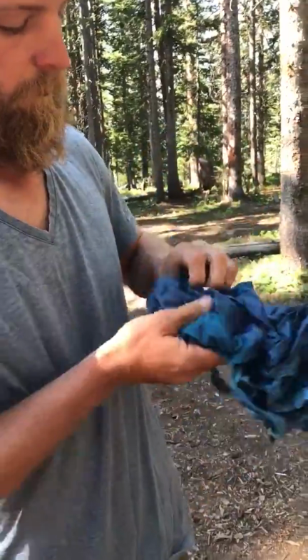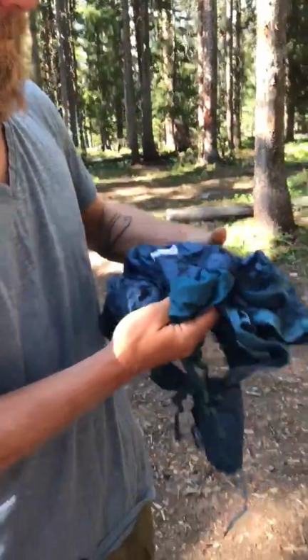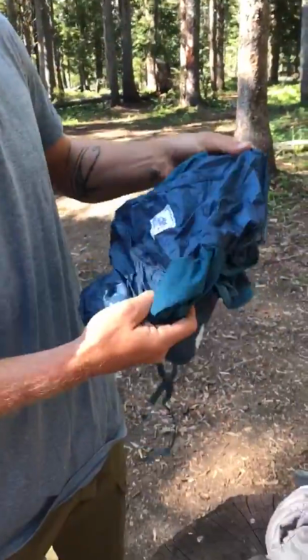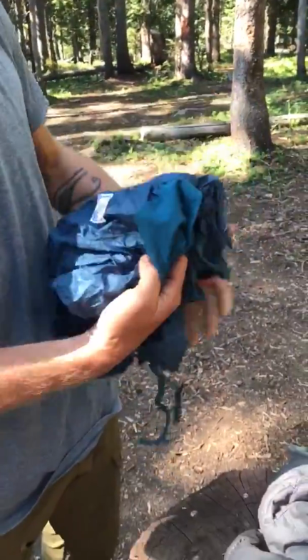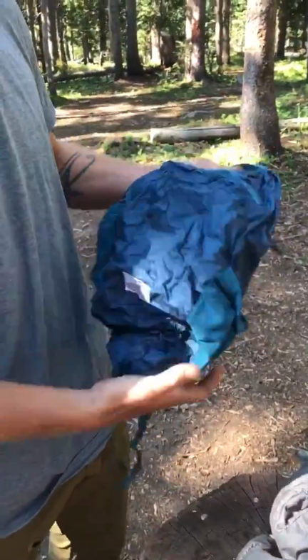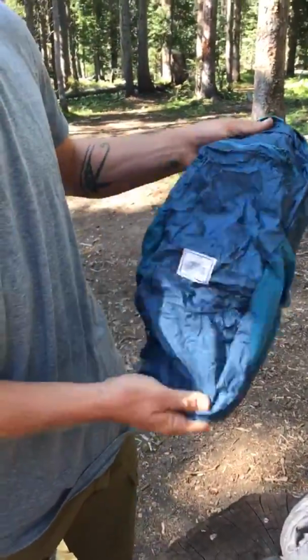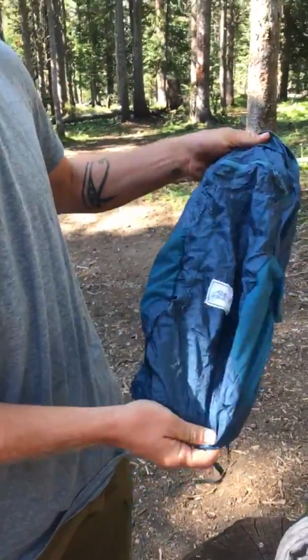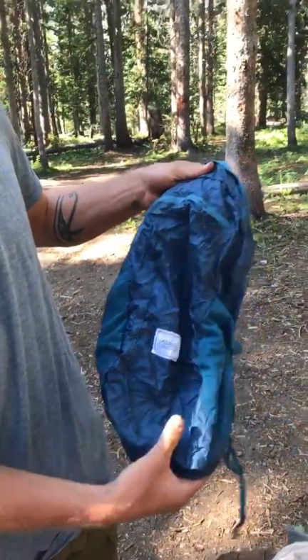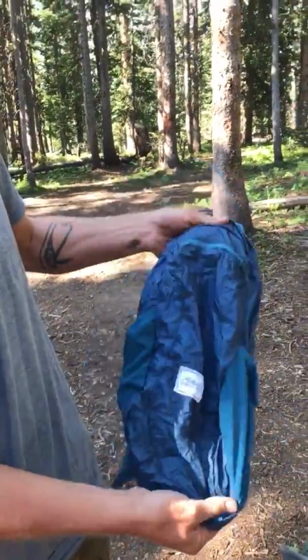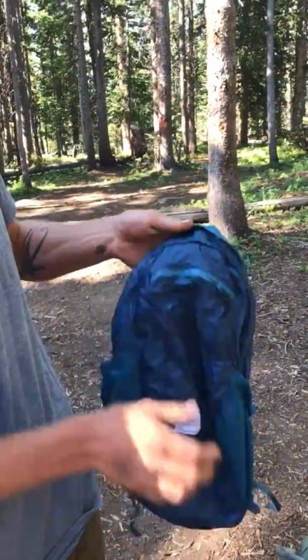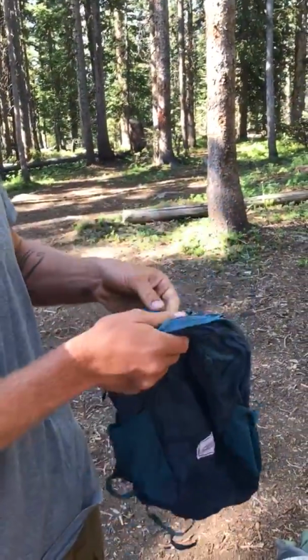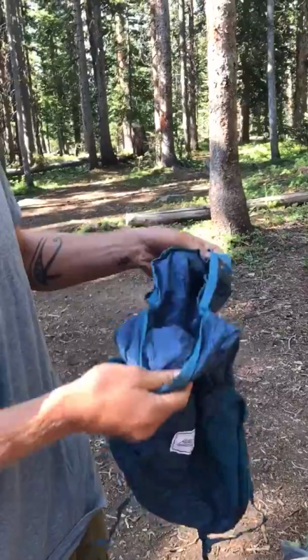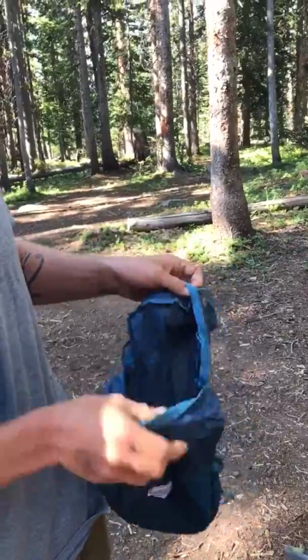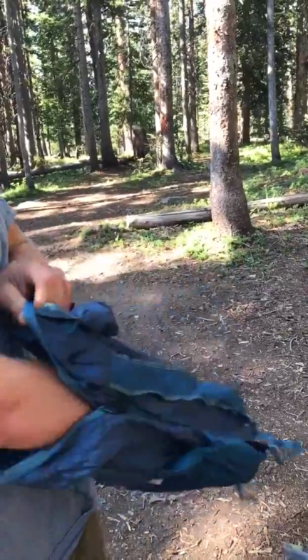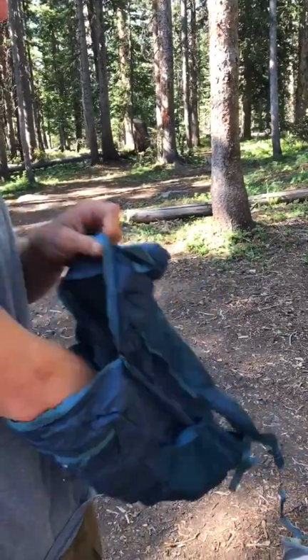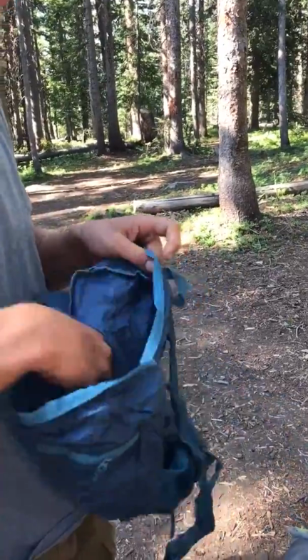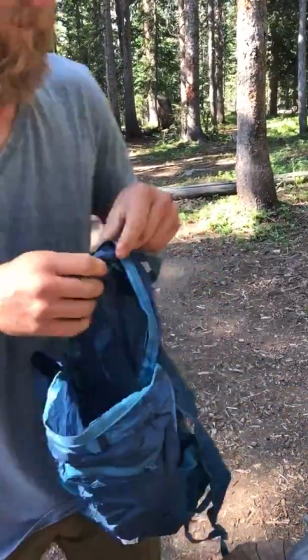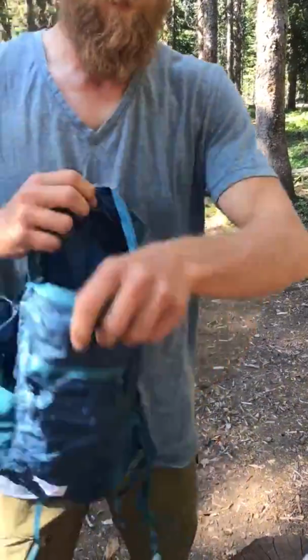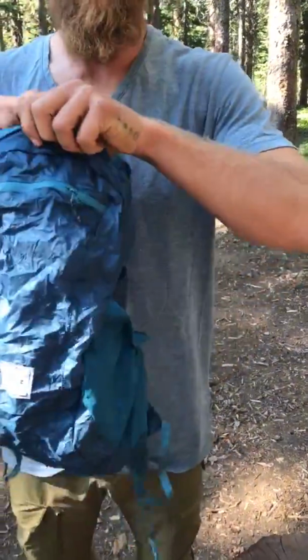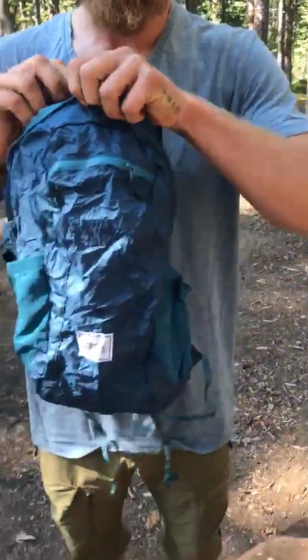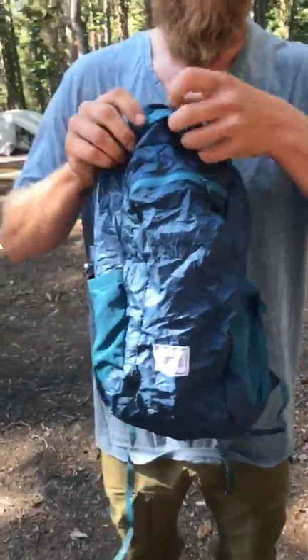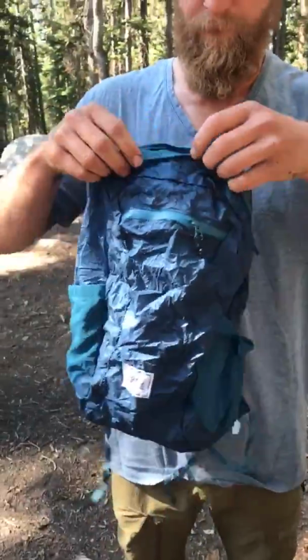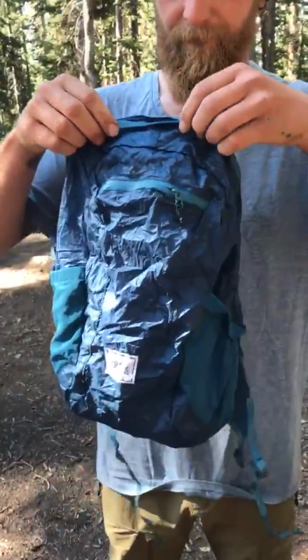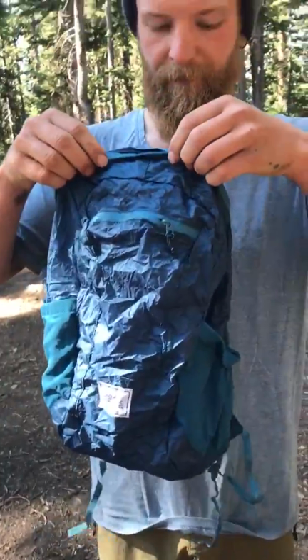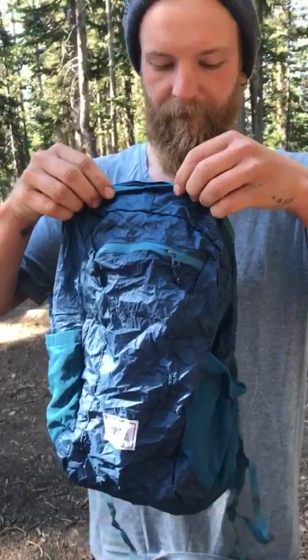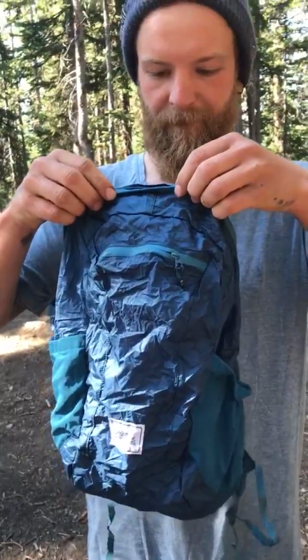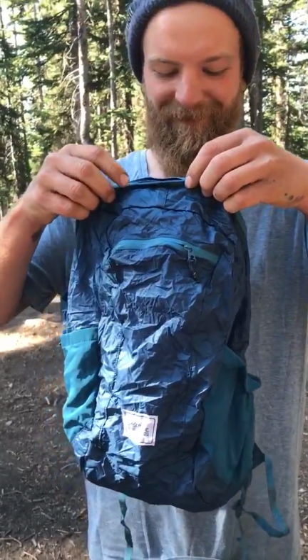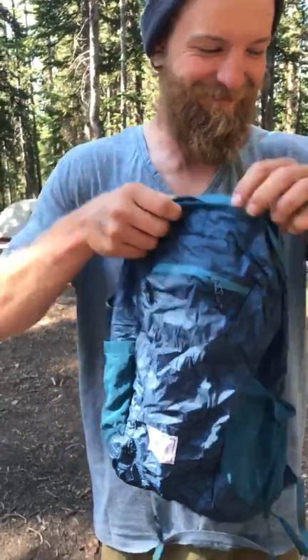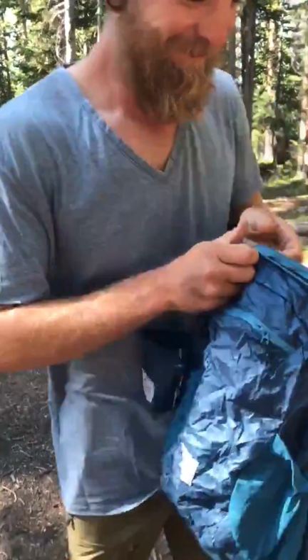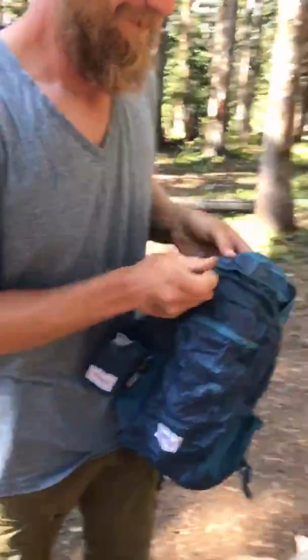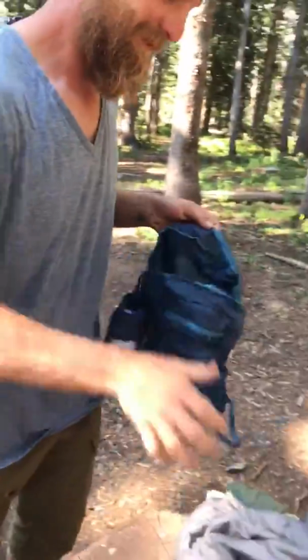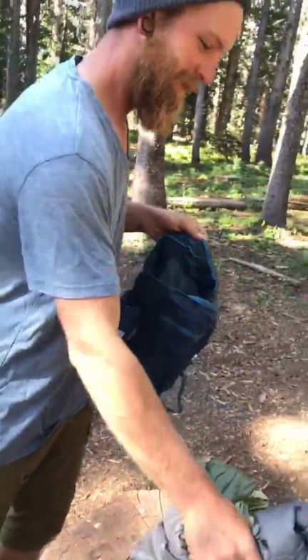Whoa! Easily unpackable. Thanks Matador — all of a sudden went from a palm-sized pack to a full backpack. Let's put some stuff in her.